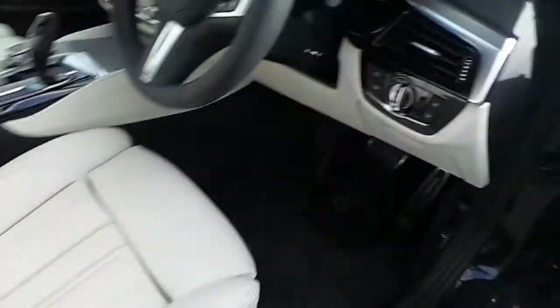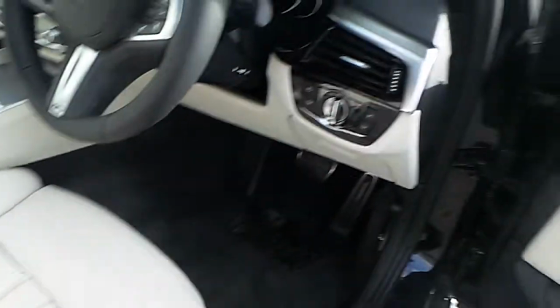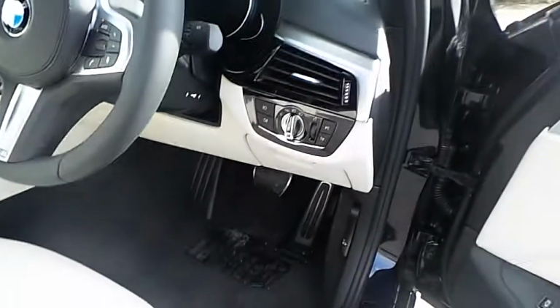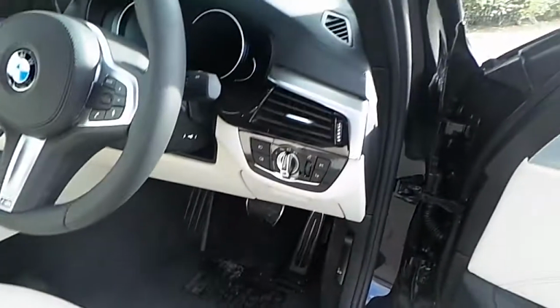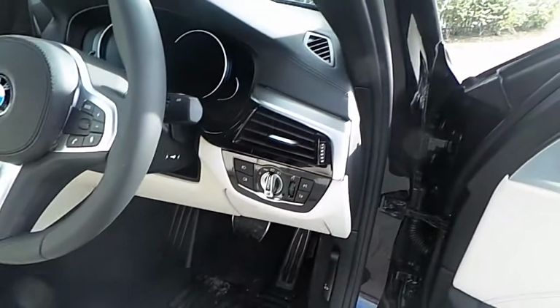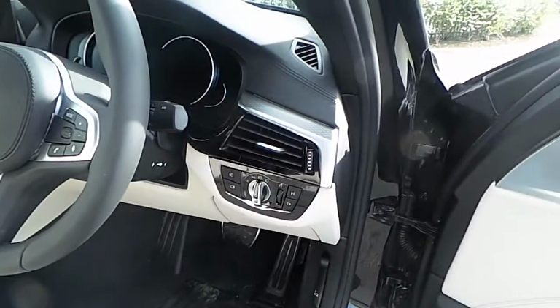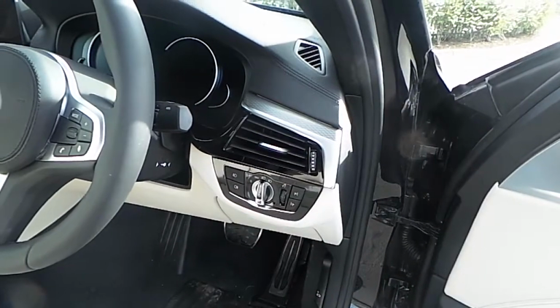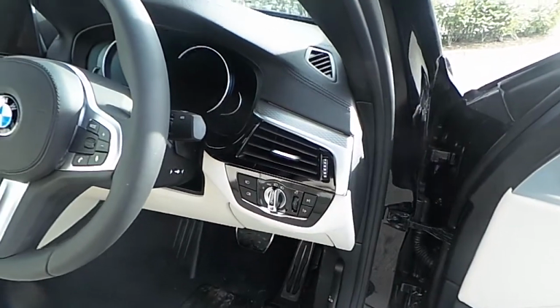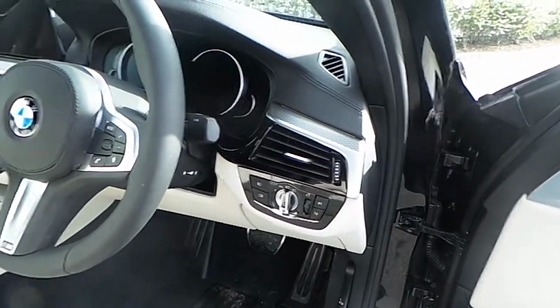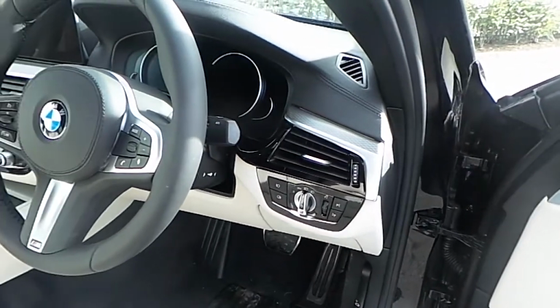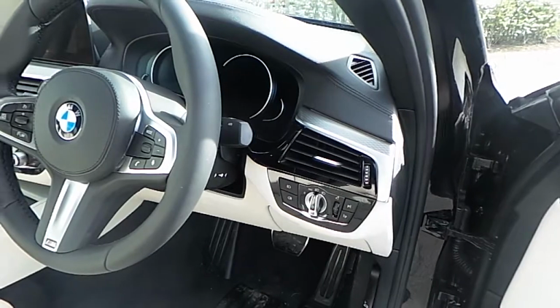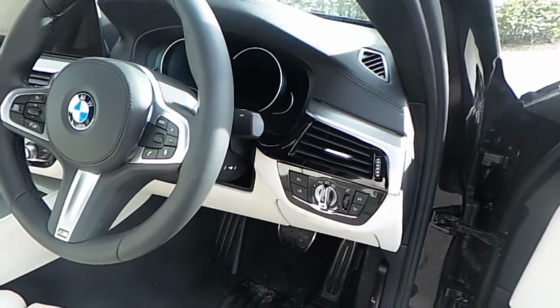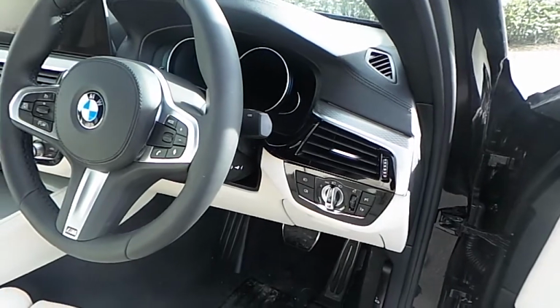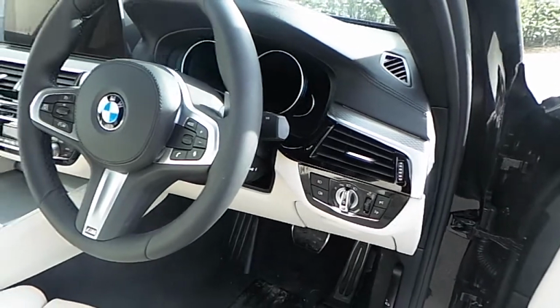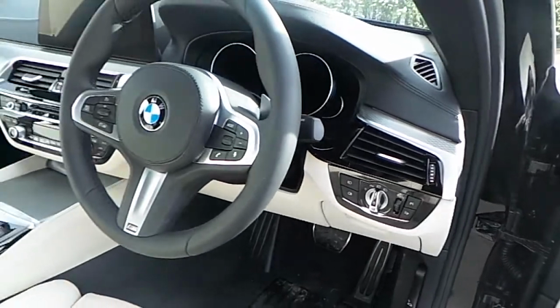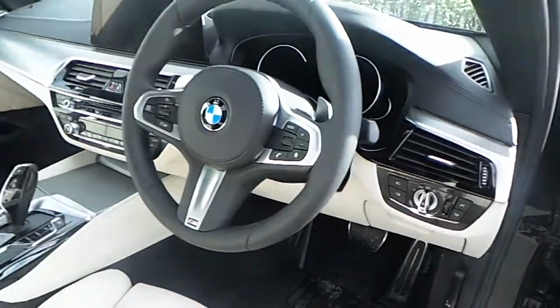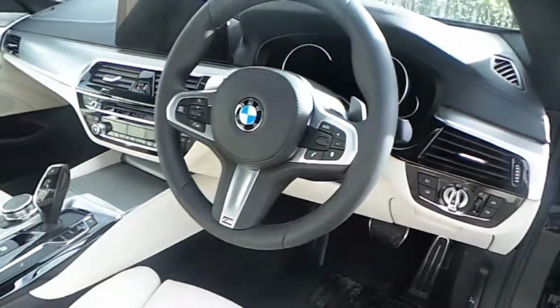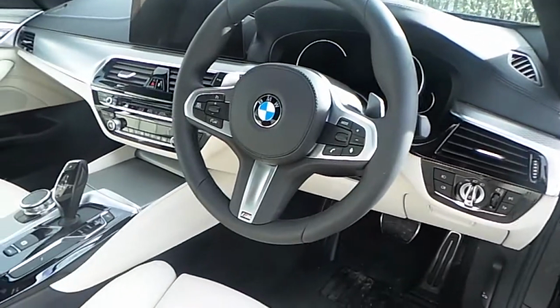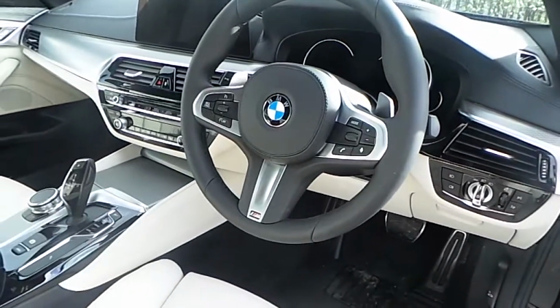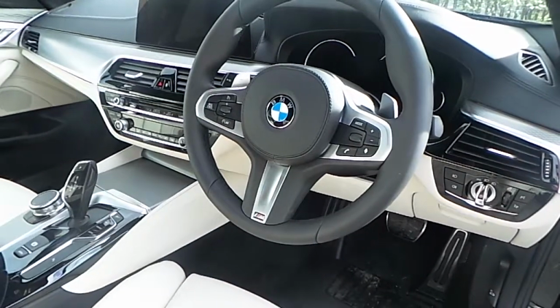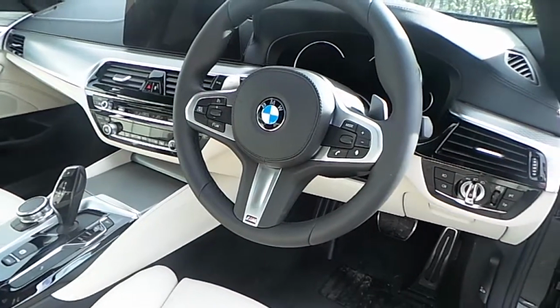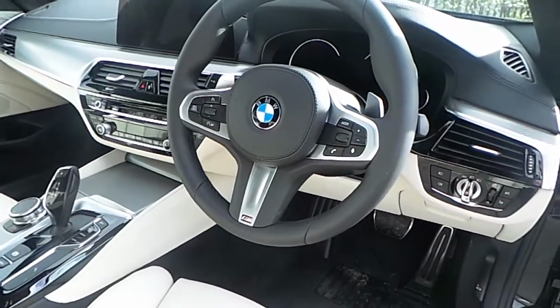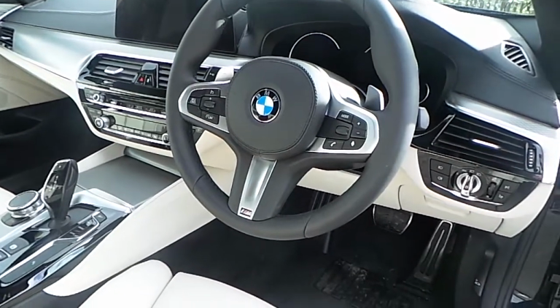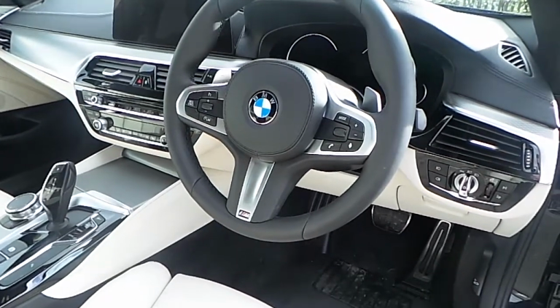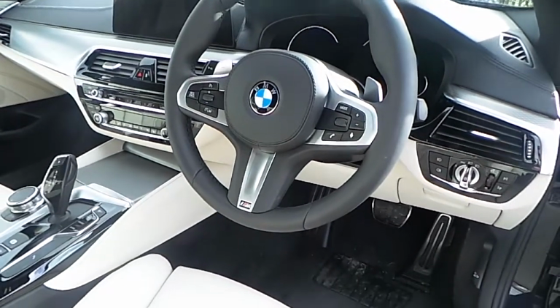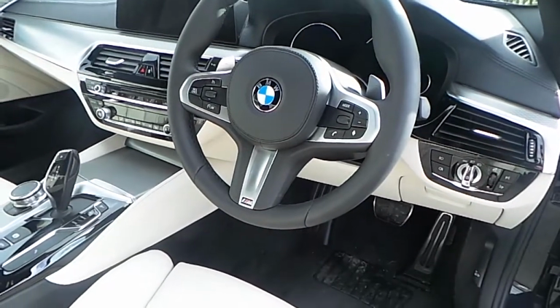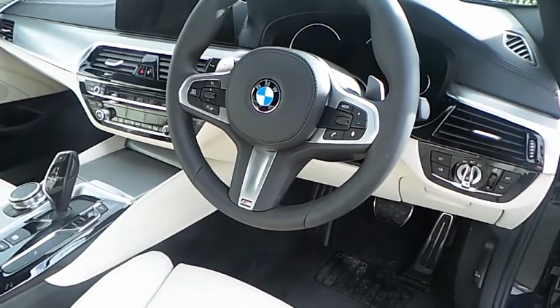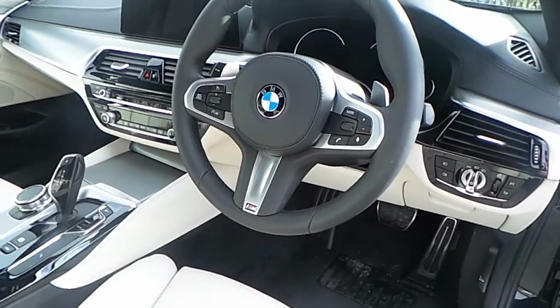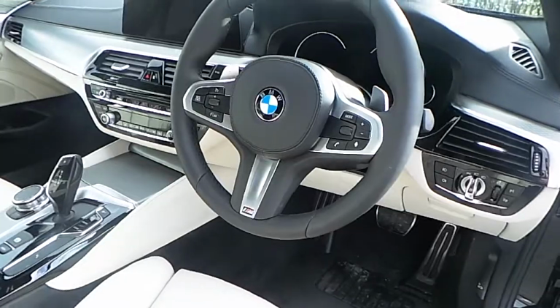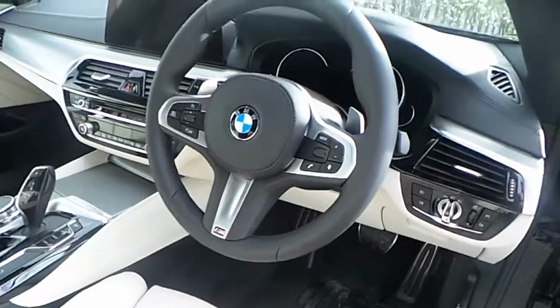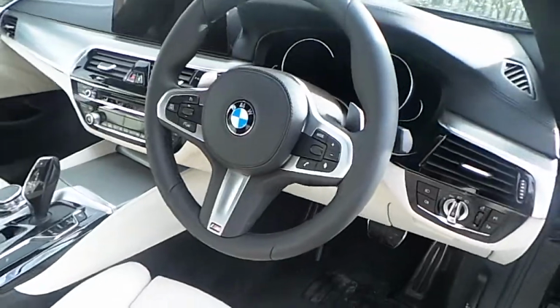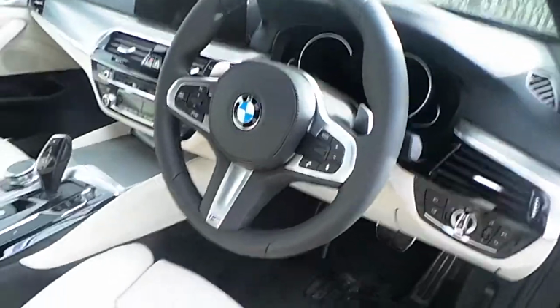You can see the BMW automatic headlights and automatic window wiper functions, as well as the BMW leather M Sport steering wheel with Bluetooth and cruise control functions.